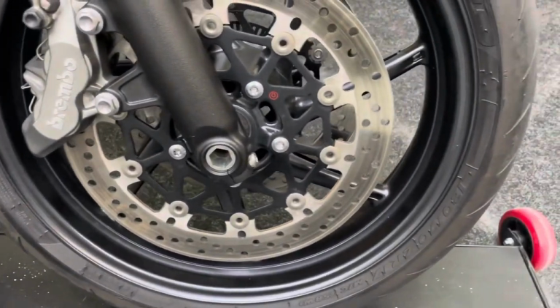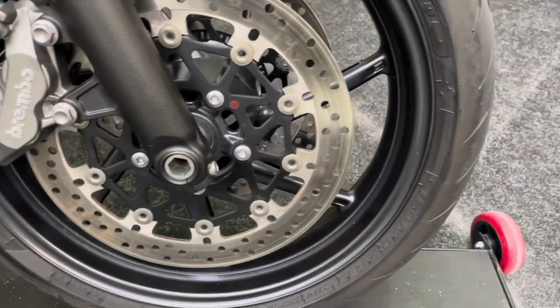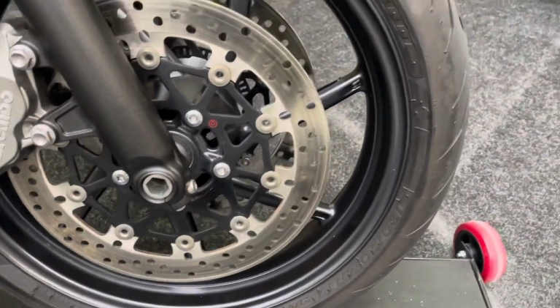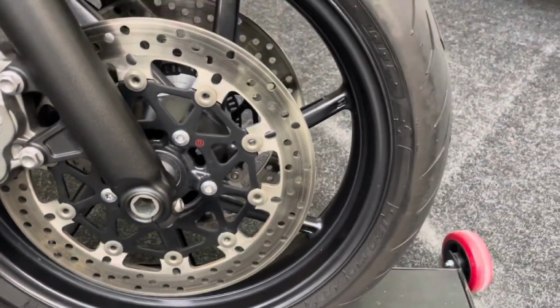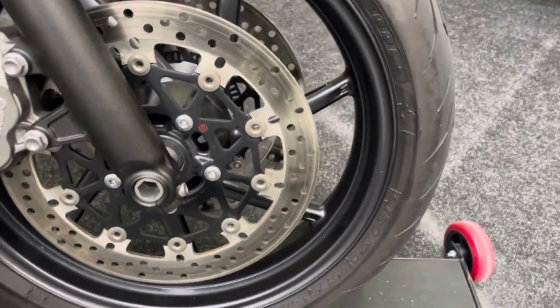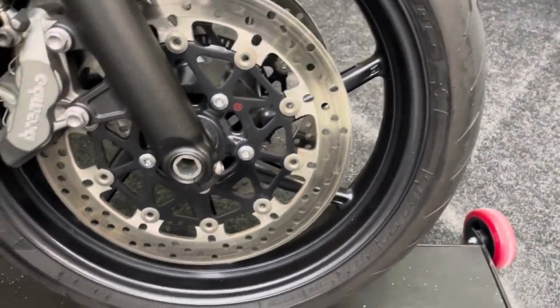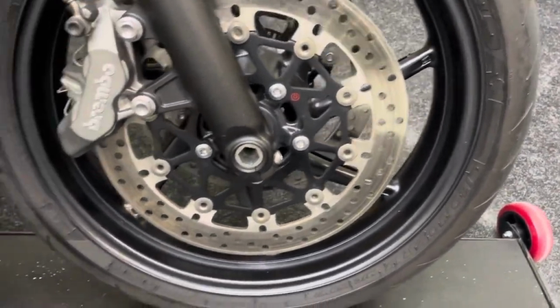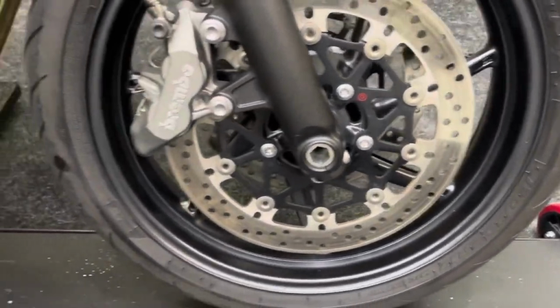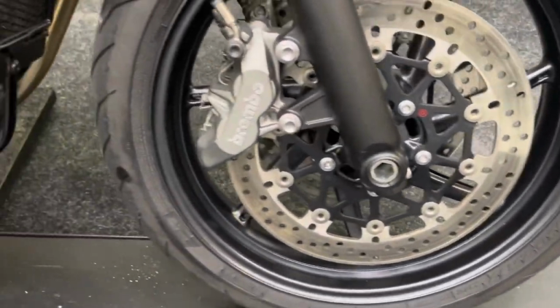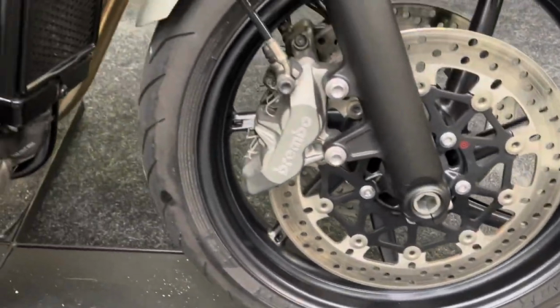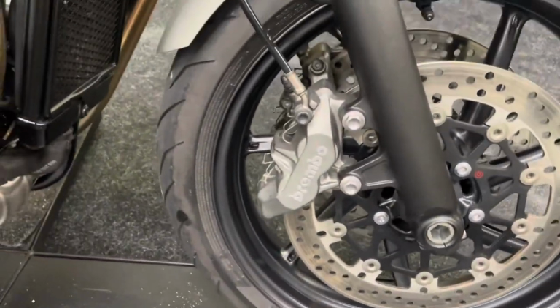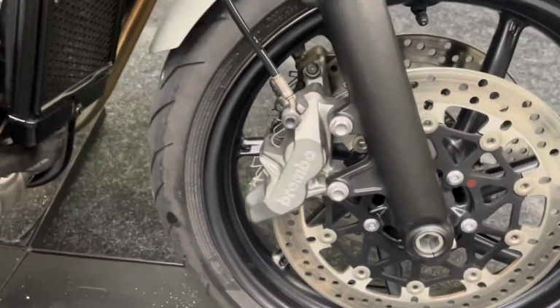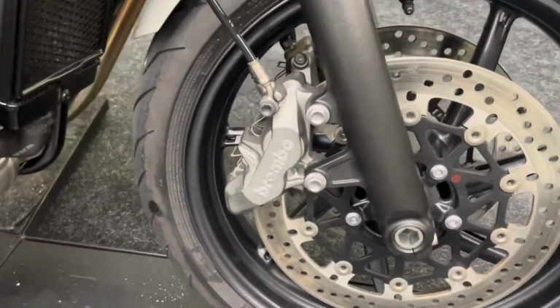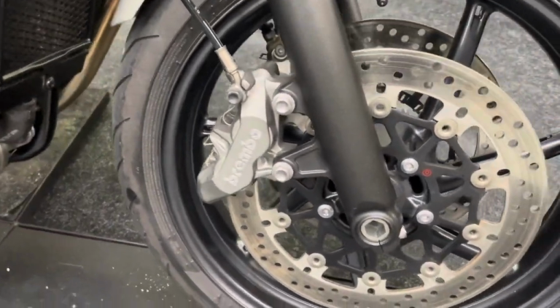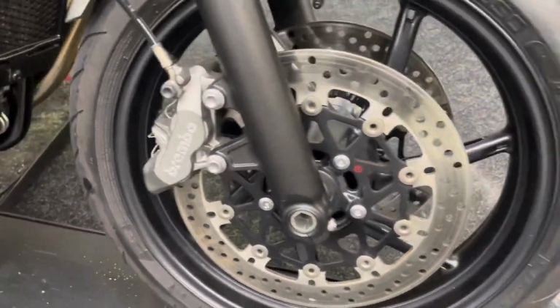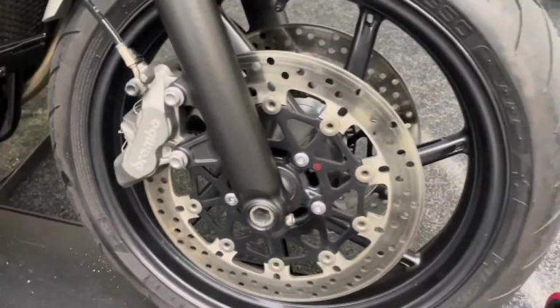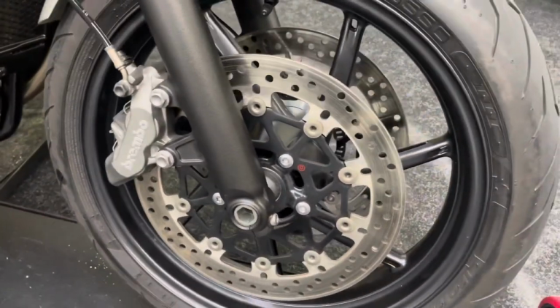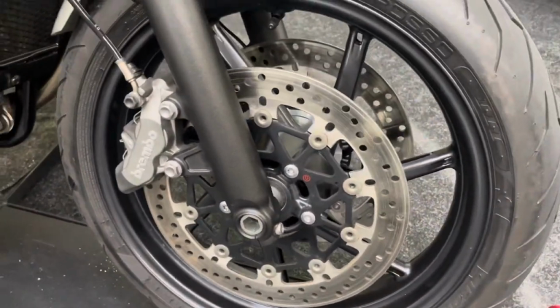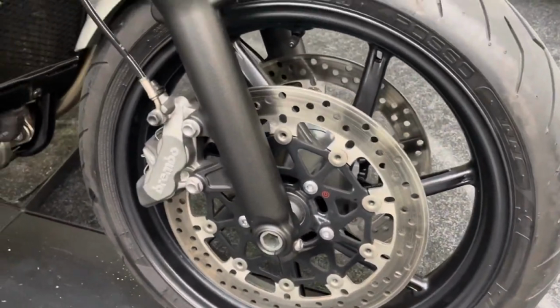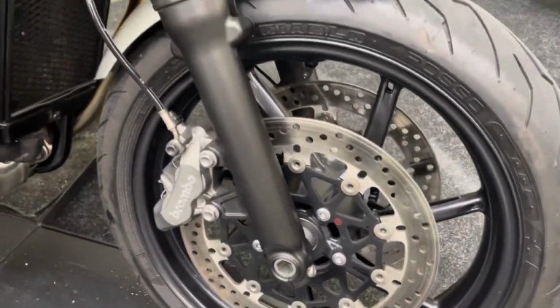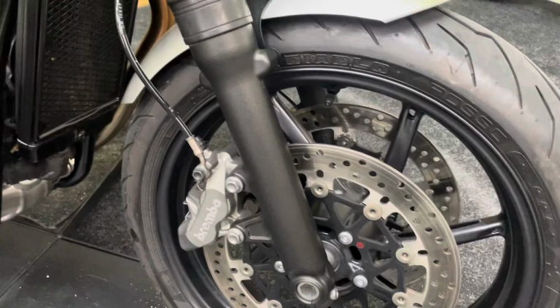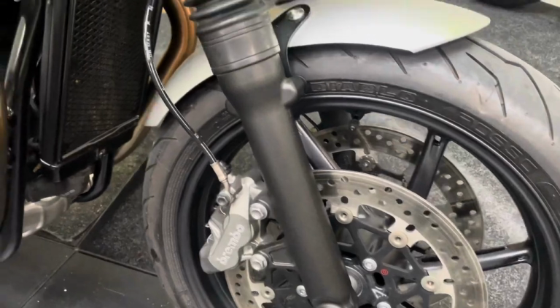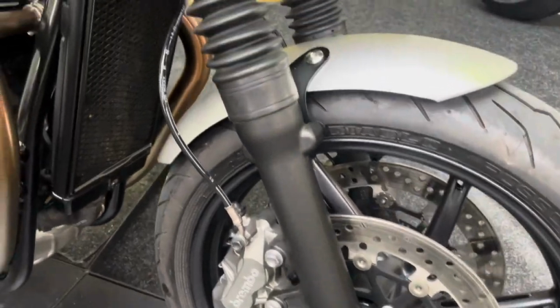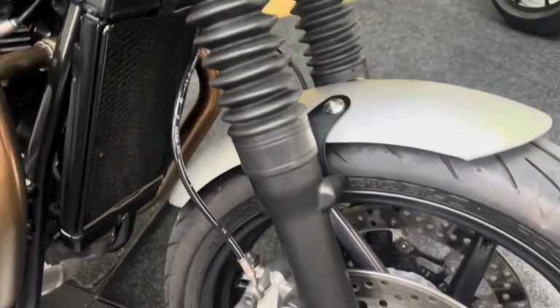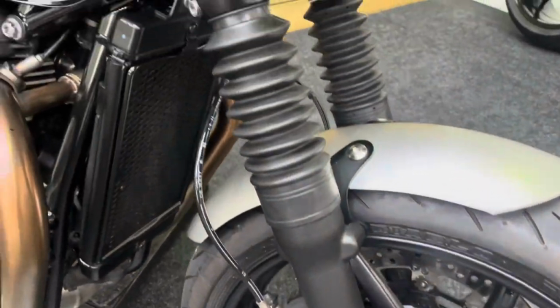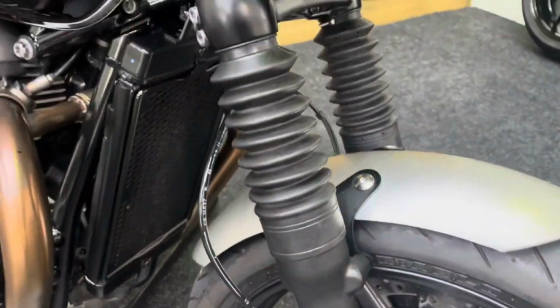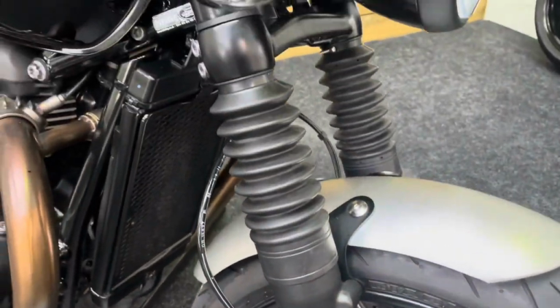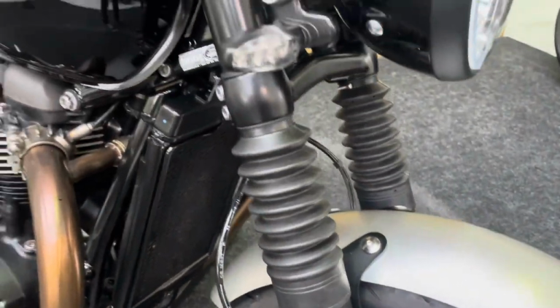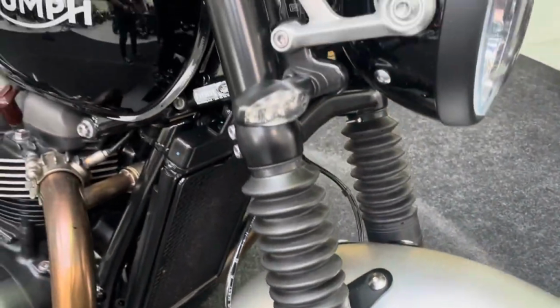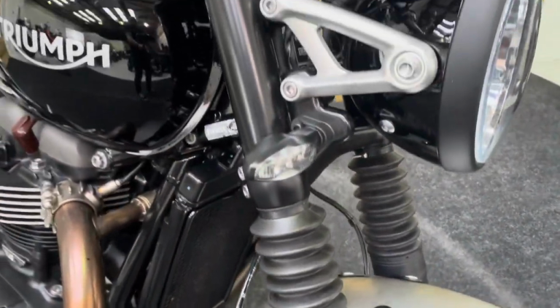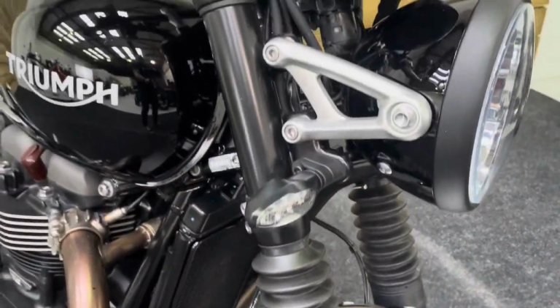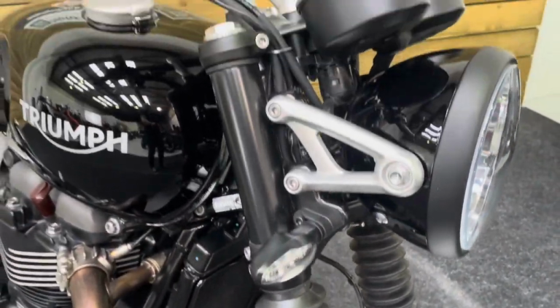The front wheel is in fantastic condition again — no dings, scuffs, scrapes or scratches. There are no stone chips on the front forks and the gaiters are free from any splits or damage.